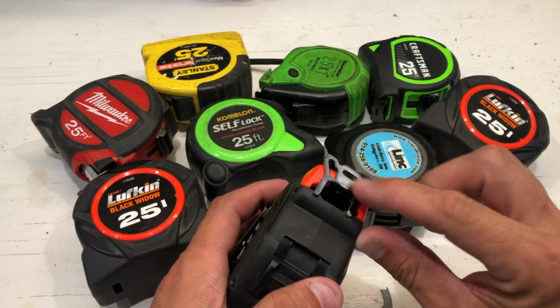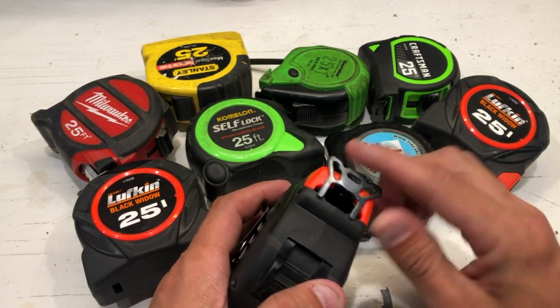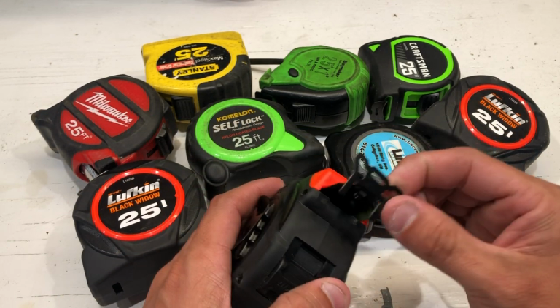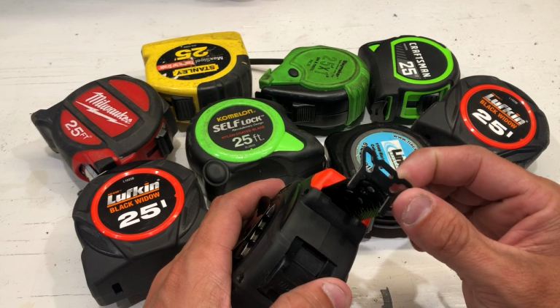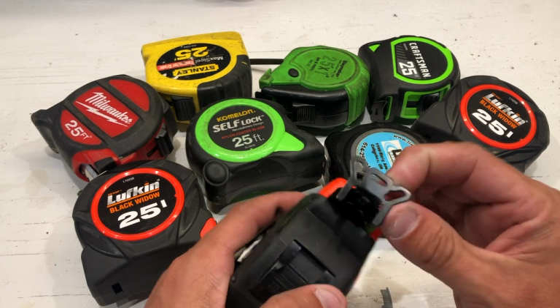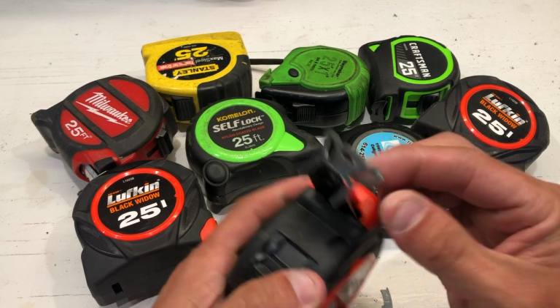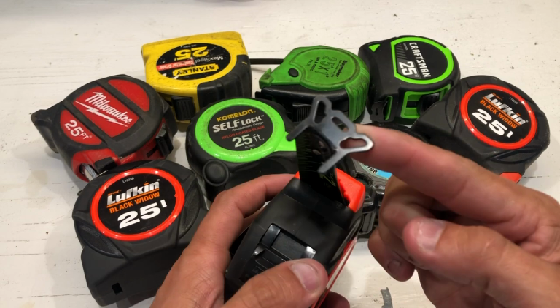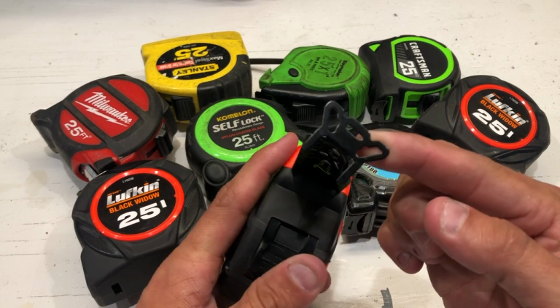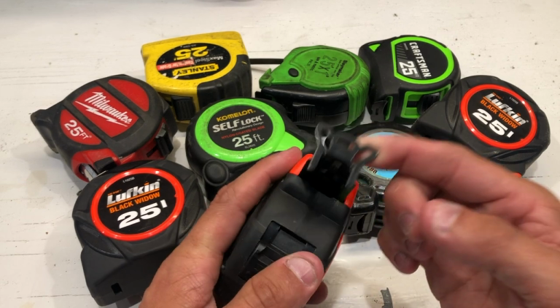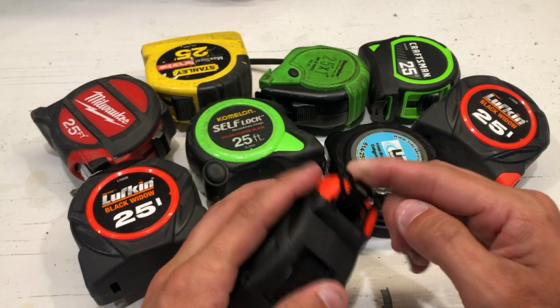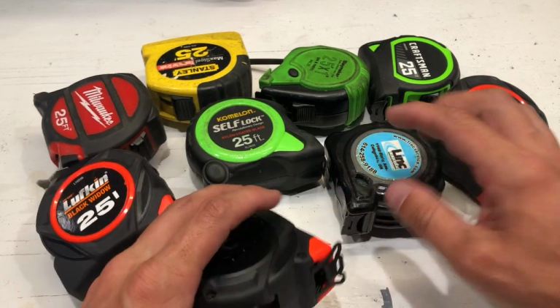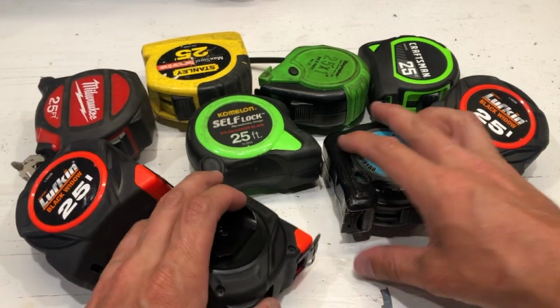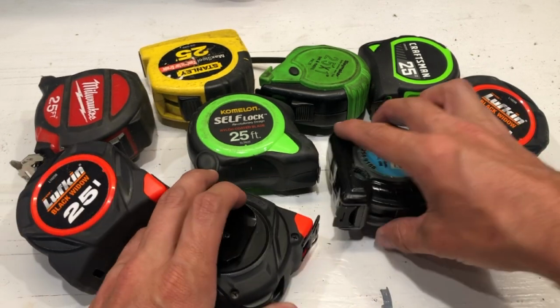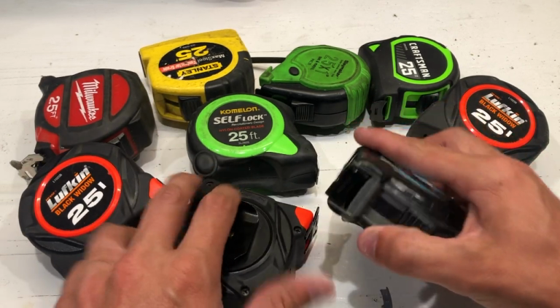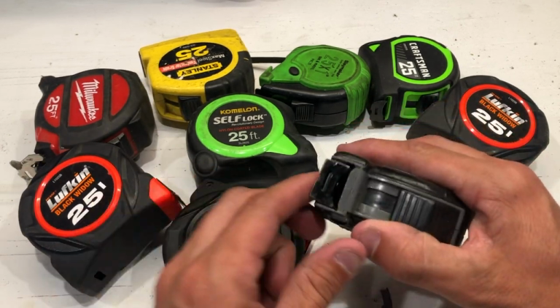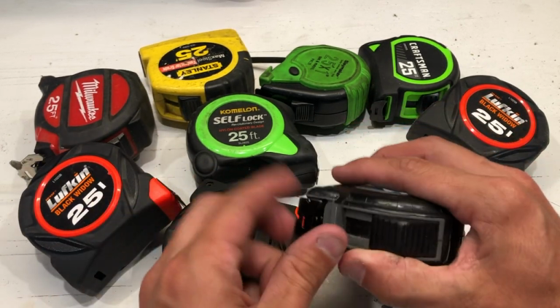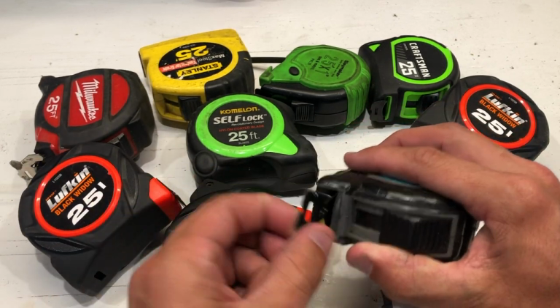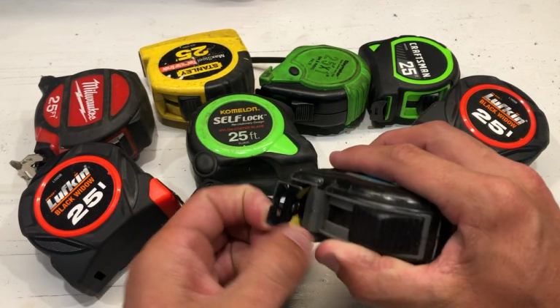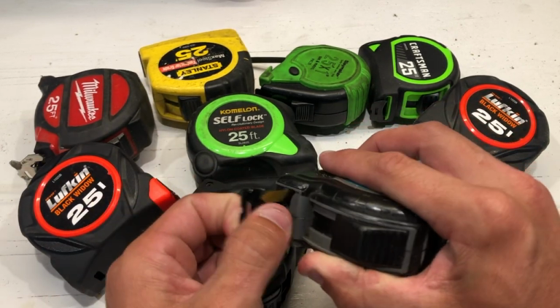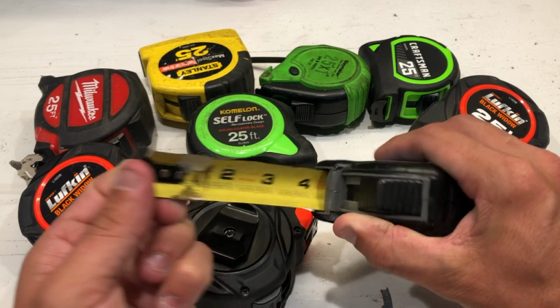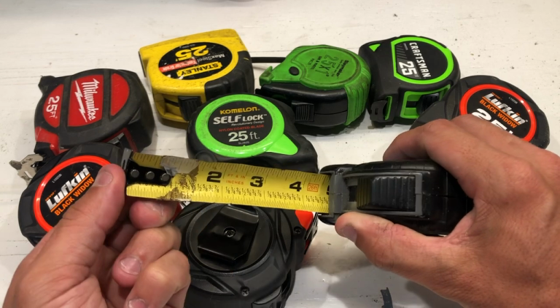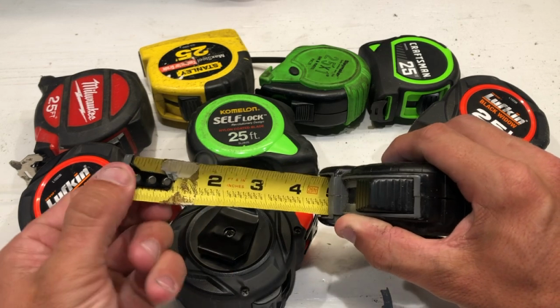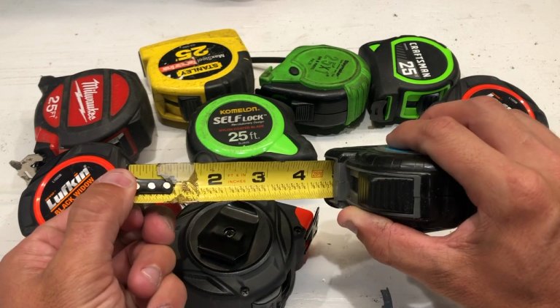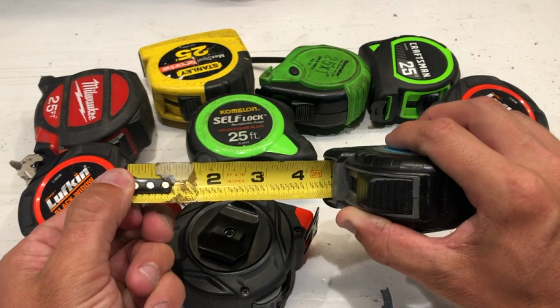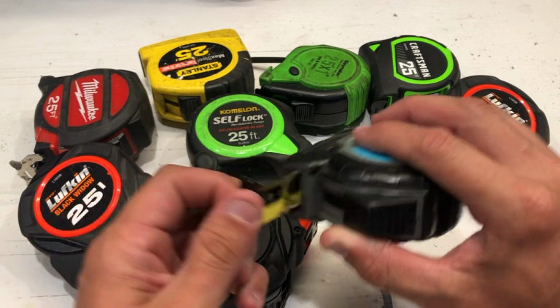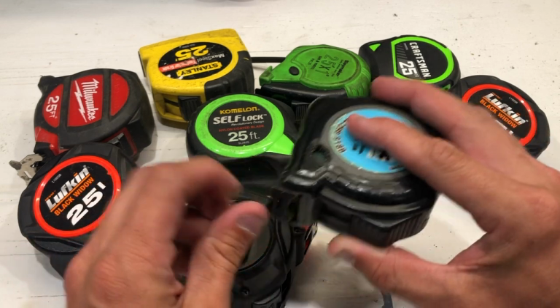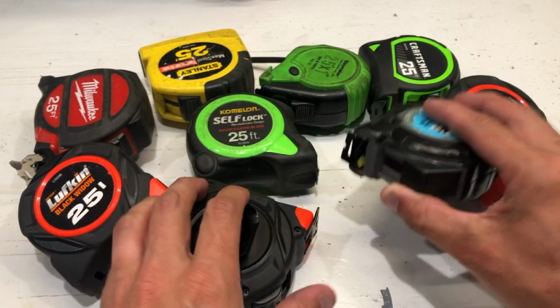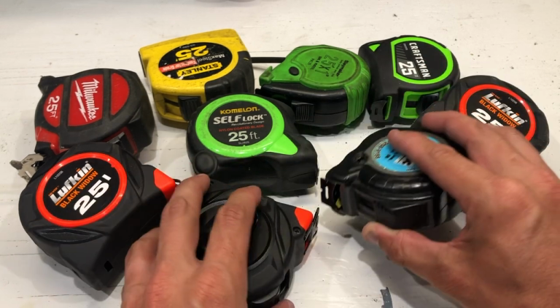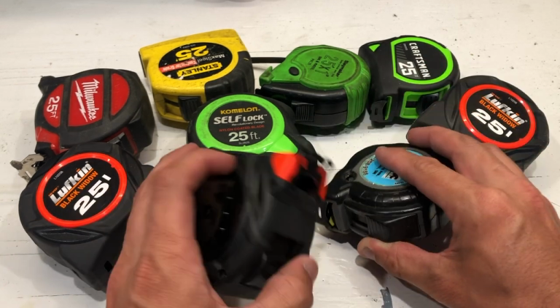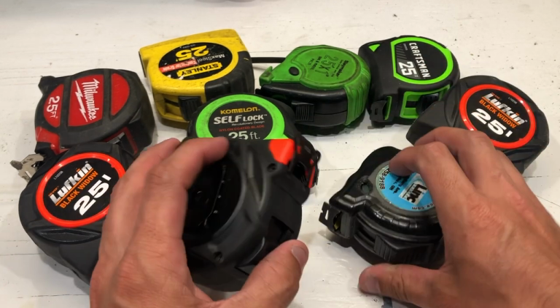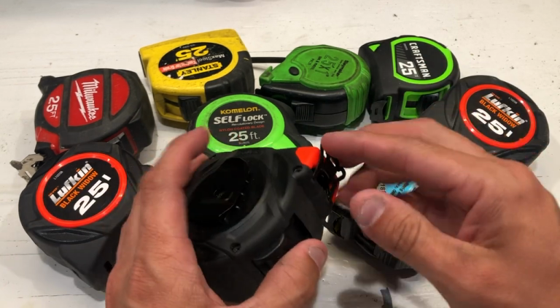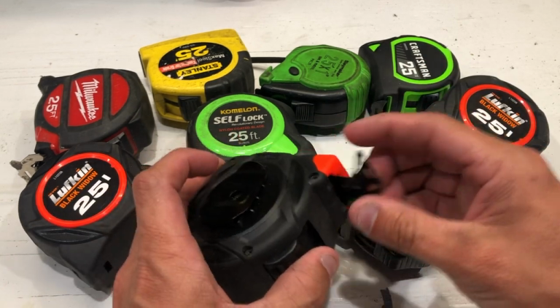Features like a gritty end, a different shaped end — everybody's coming out with different things. You can see I've worn out a bunch of tape measures in the past.